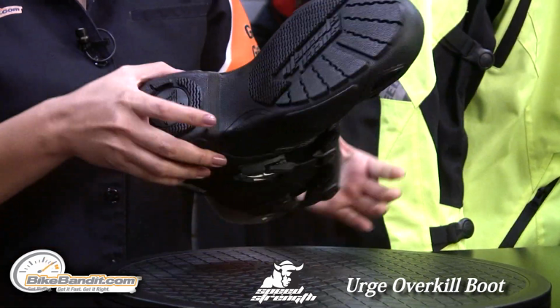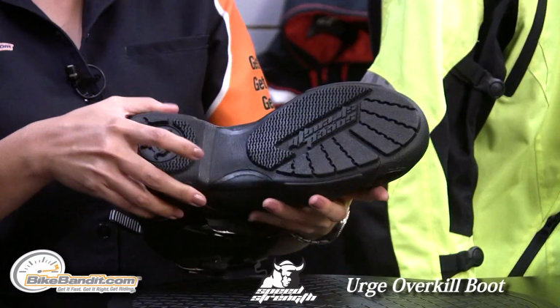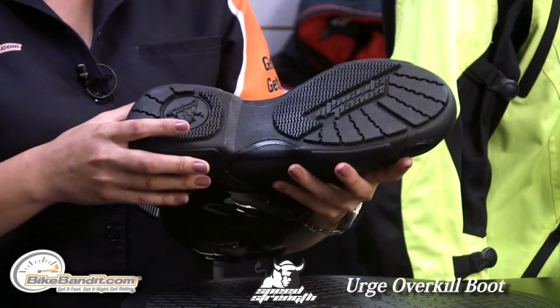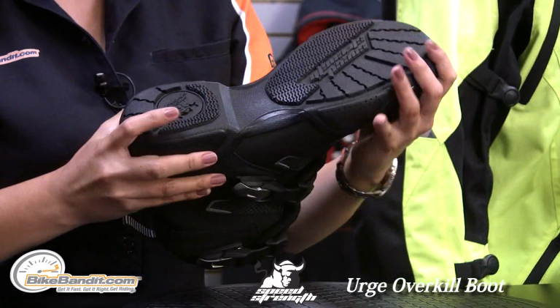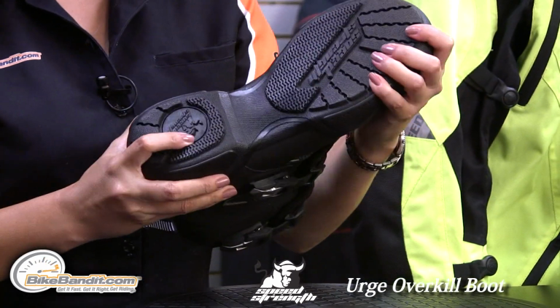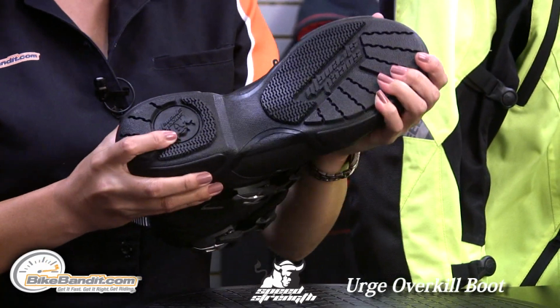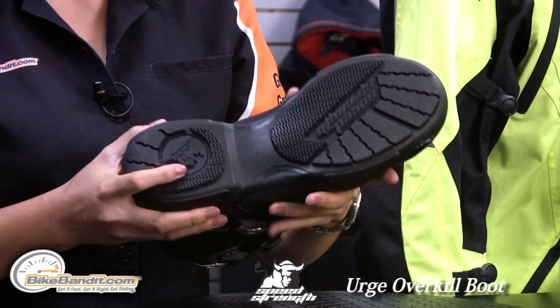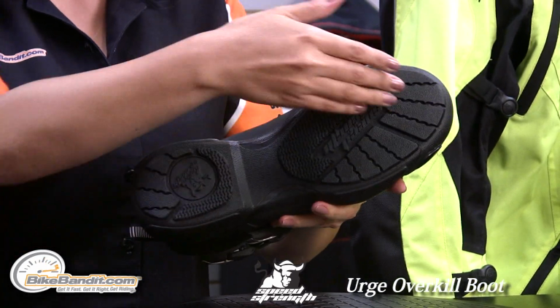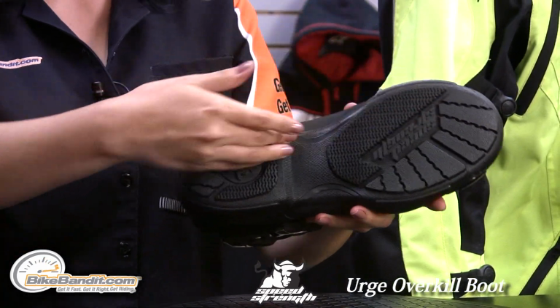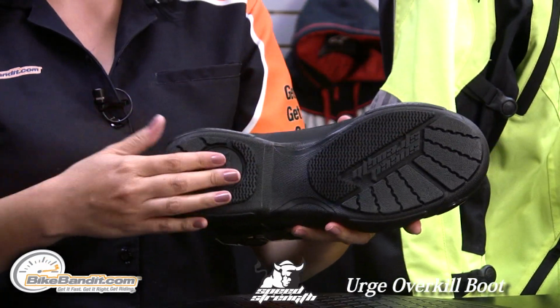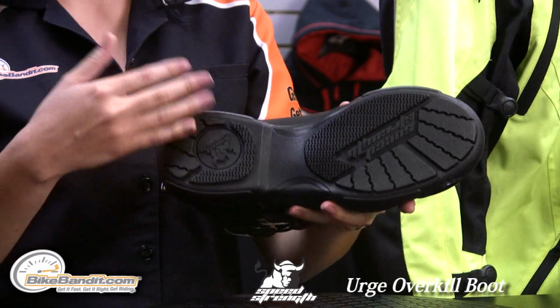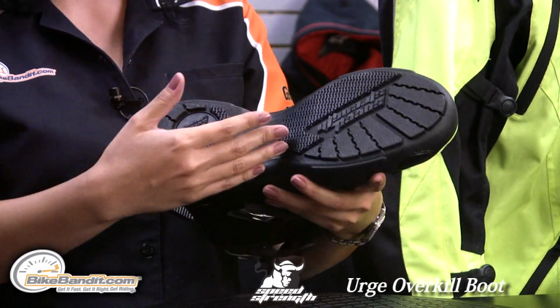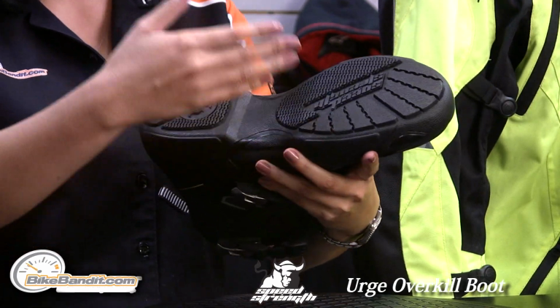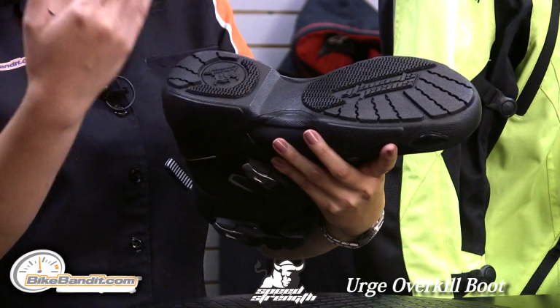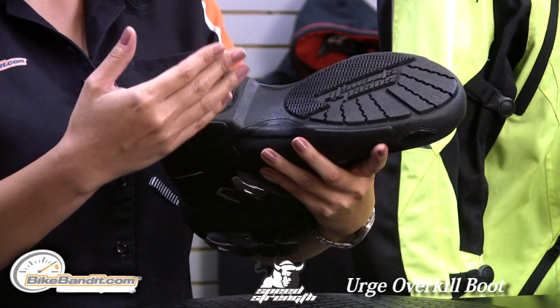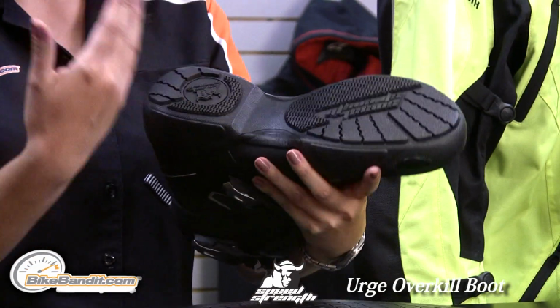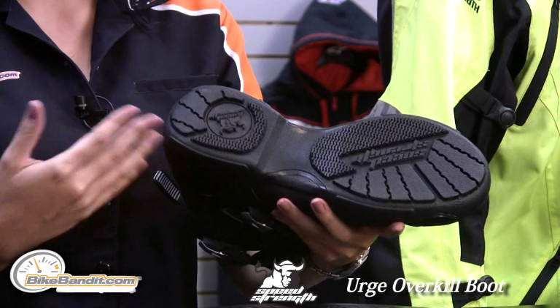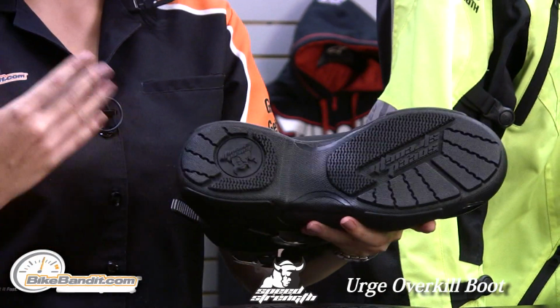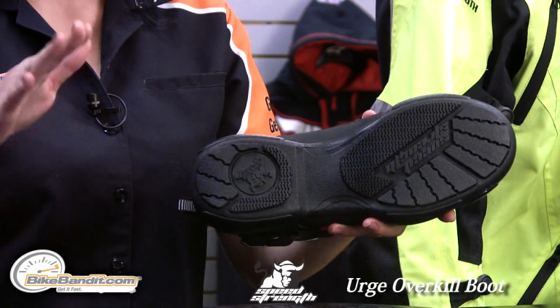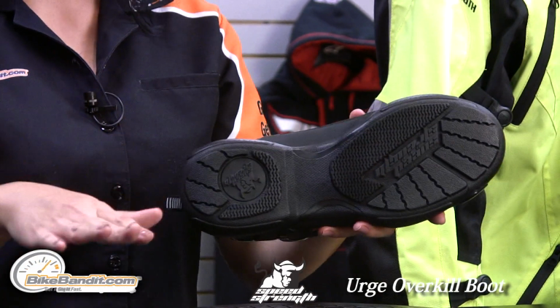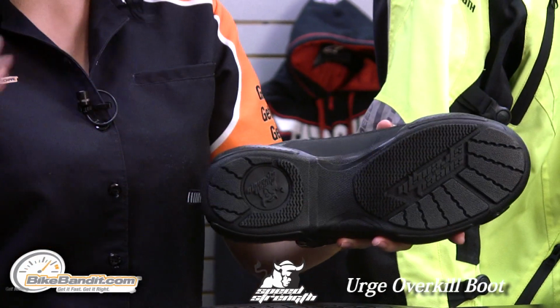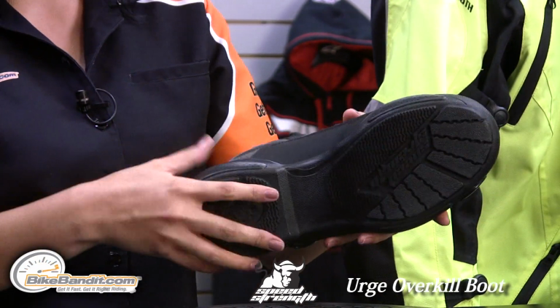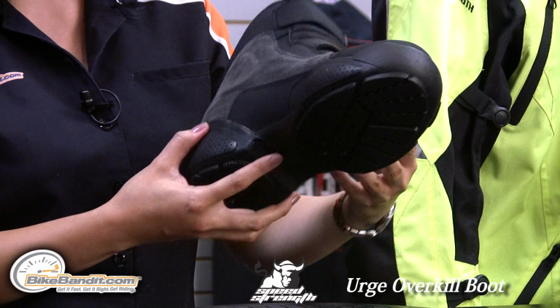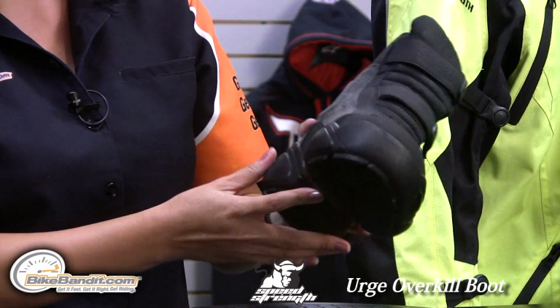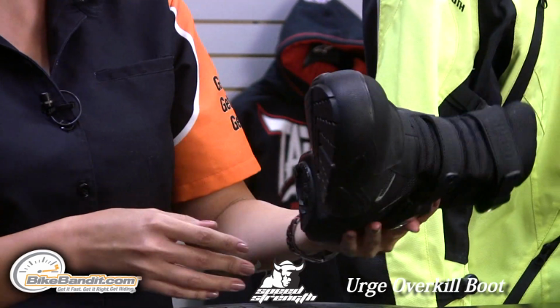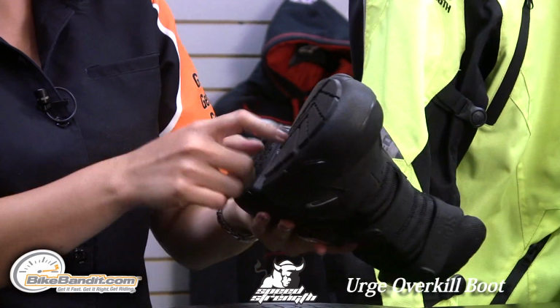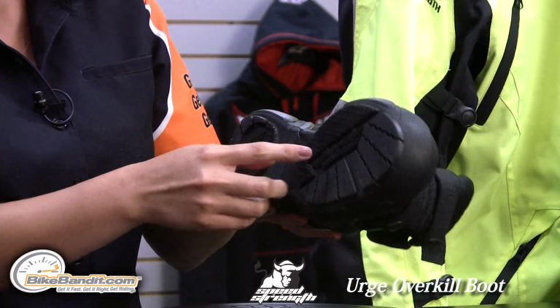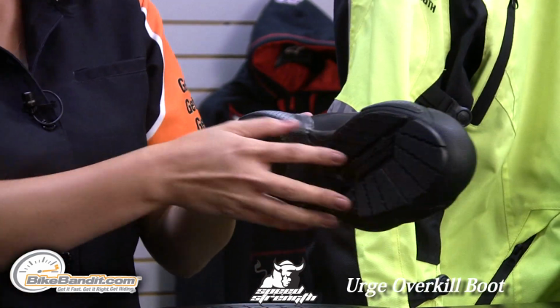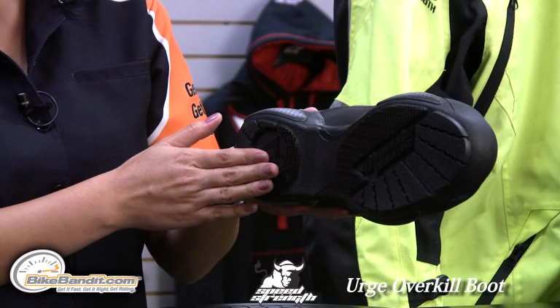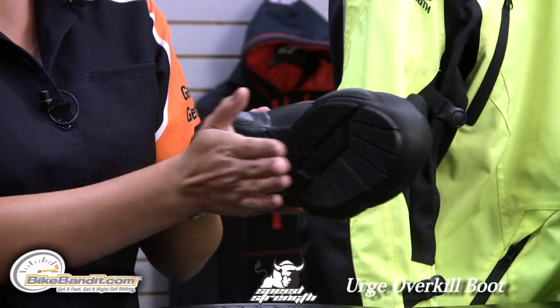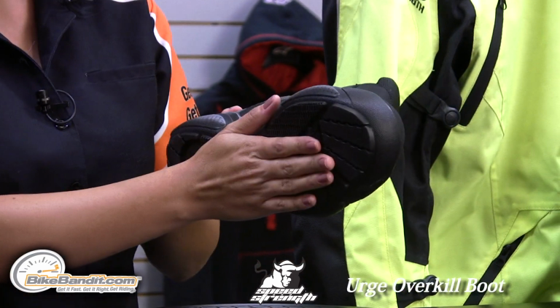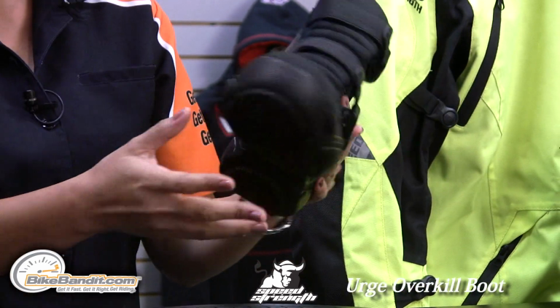For the sole, it is a very flexible sole. It does not have a shank, so you don't have to worry about it becoming uncomfortable after a while walking when you're off the motorcycle. Really nice, high-gripping, non-slip sole.